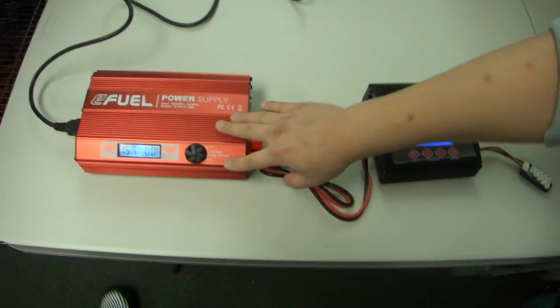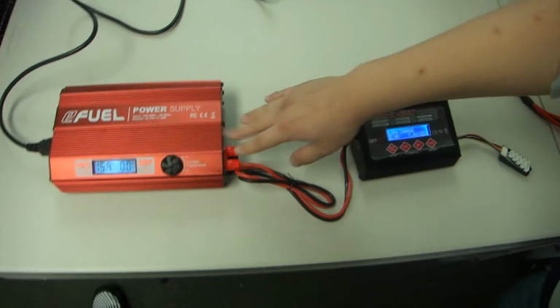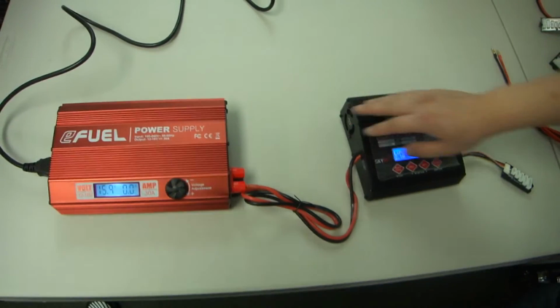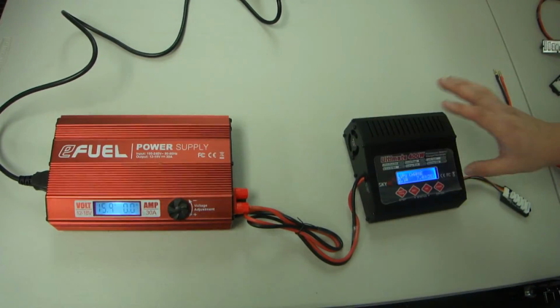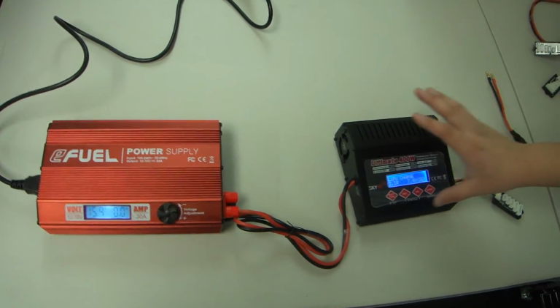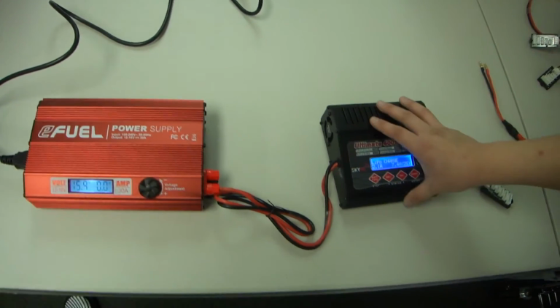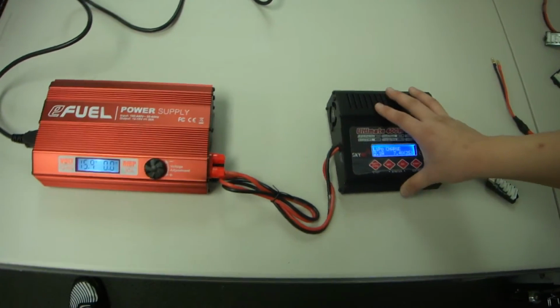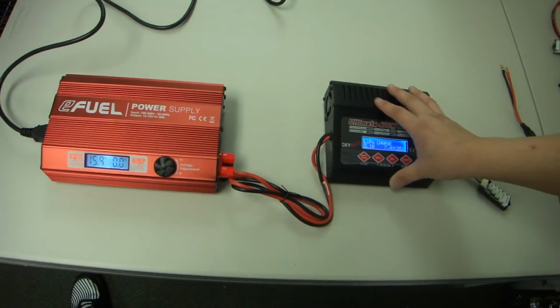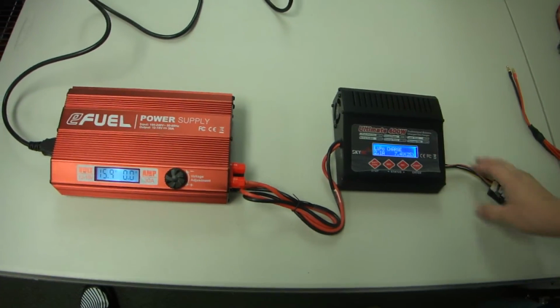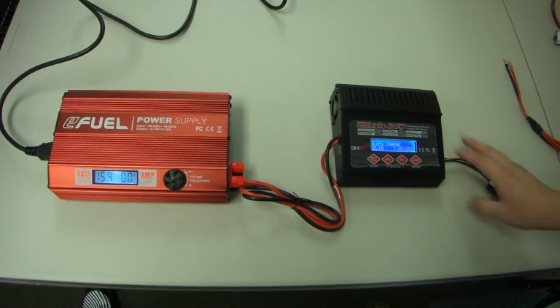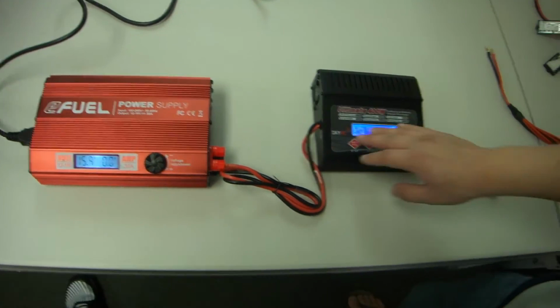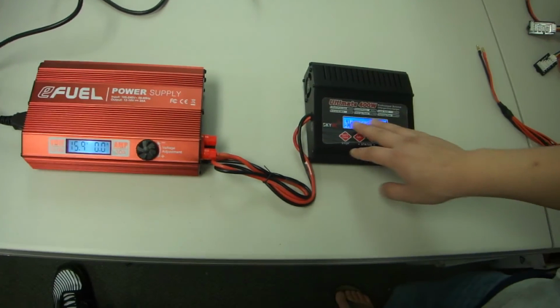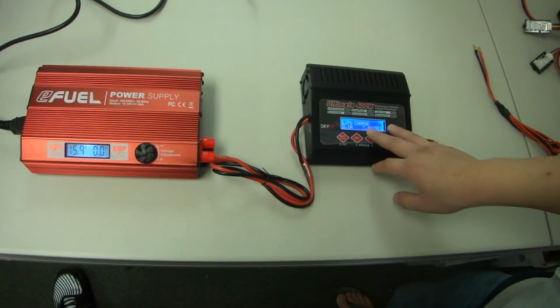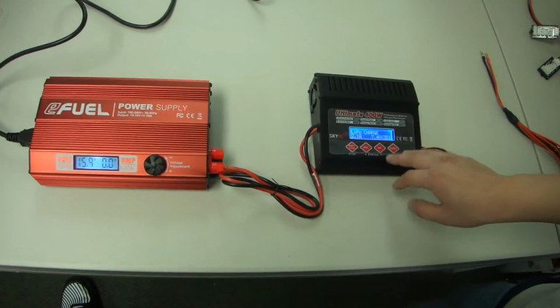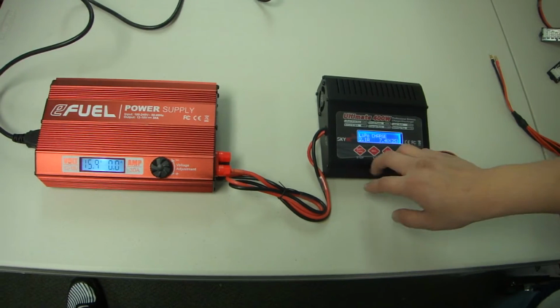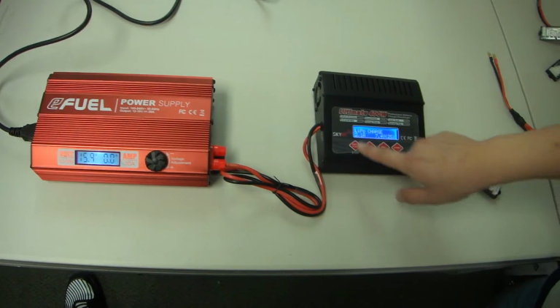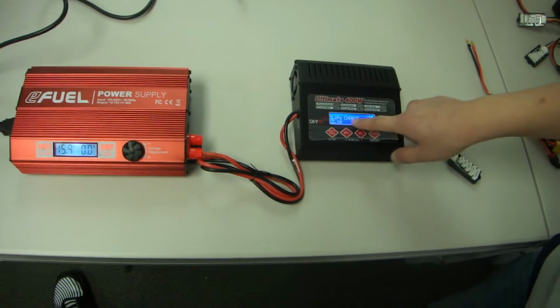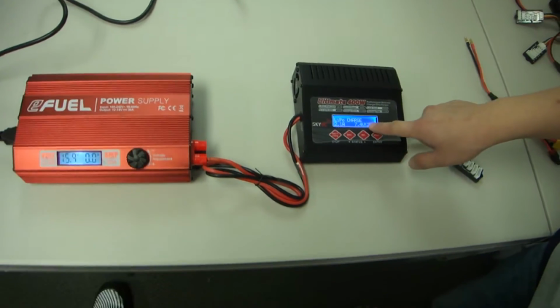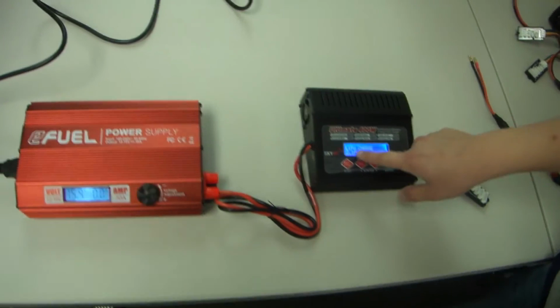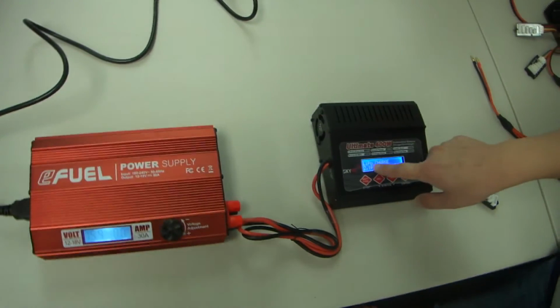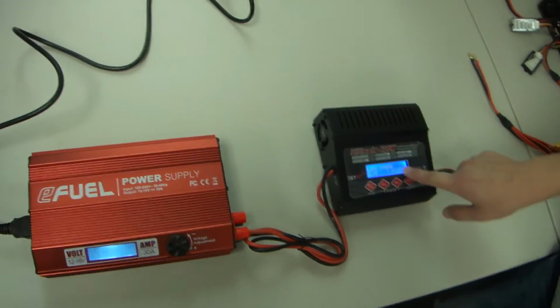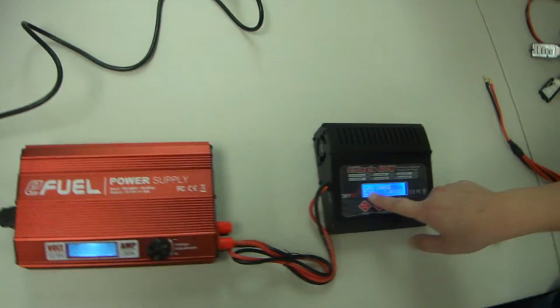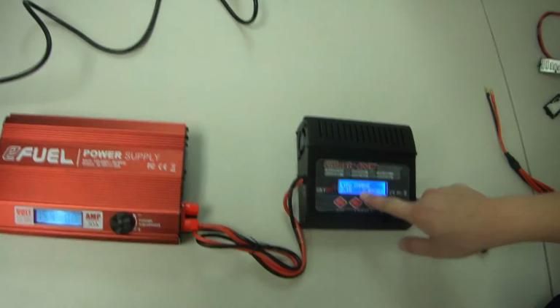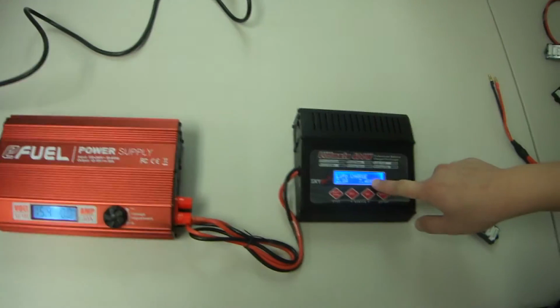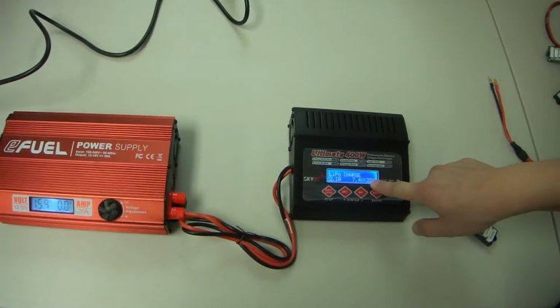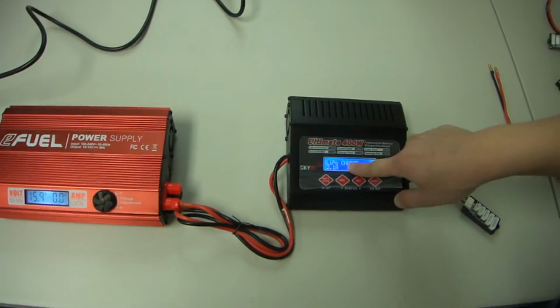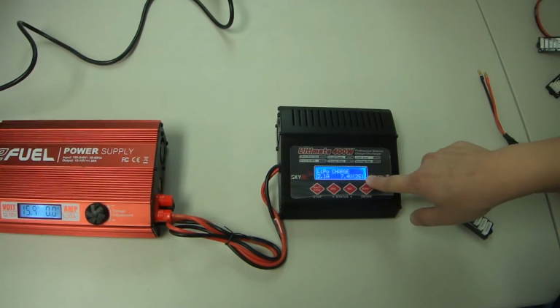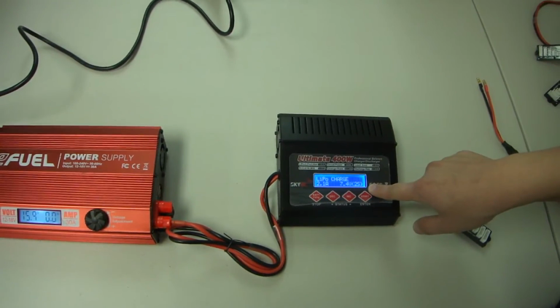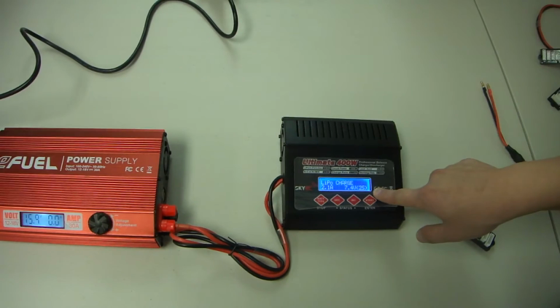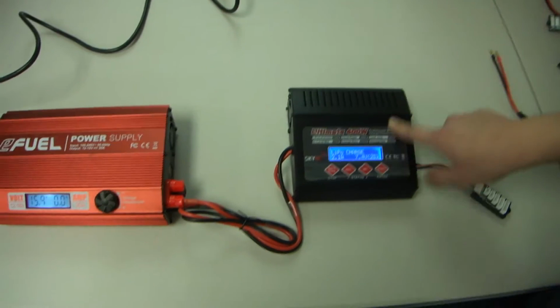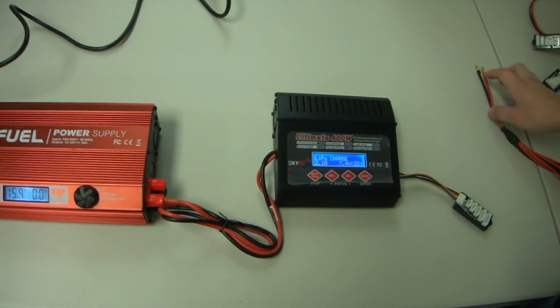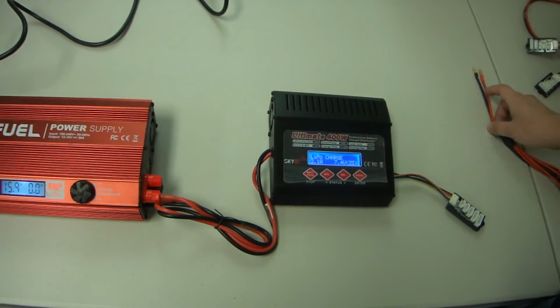Once your power supply is on, the charger will also receive power and turn on. You'll see that it will turn on and it'll say LiPo charge, 2.1A, 7.4, 2S.